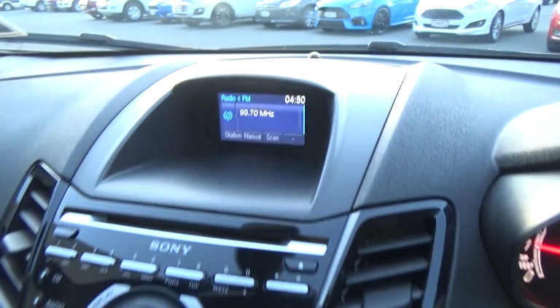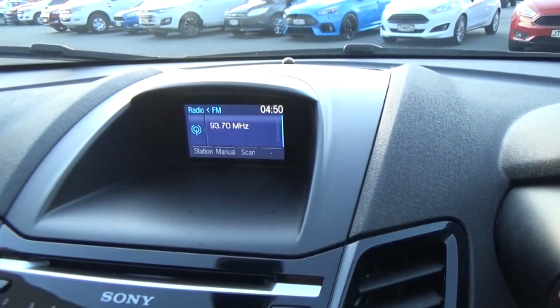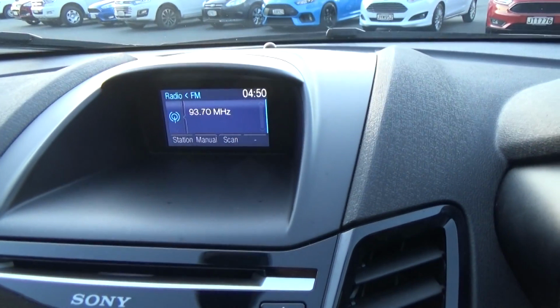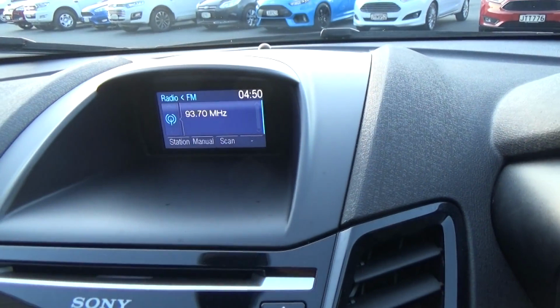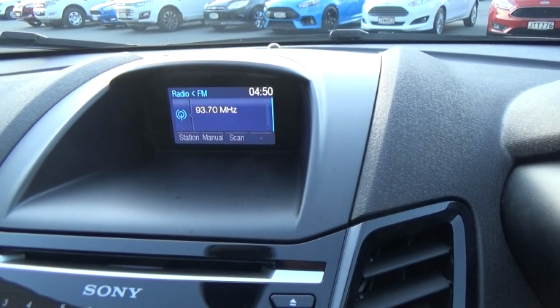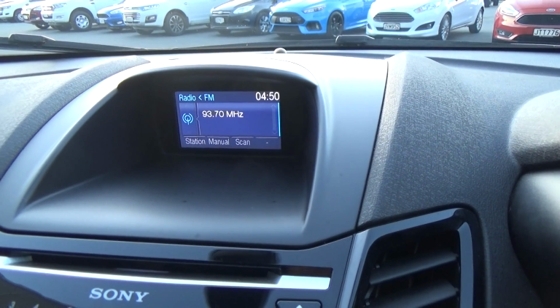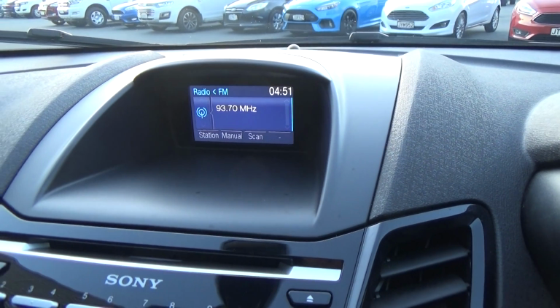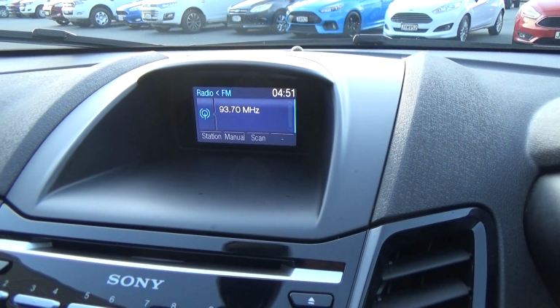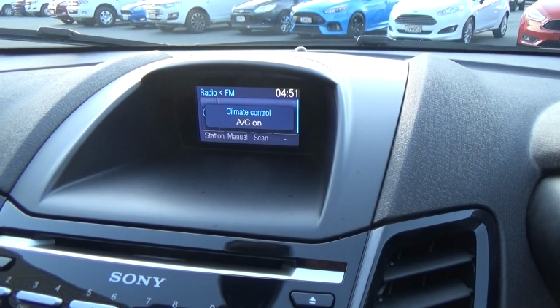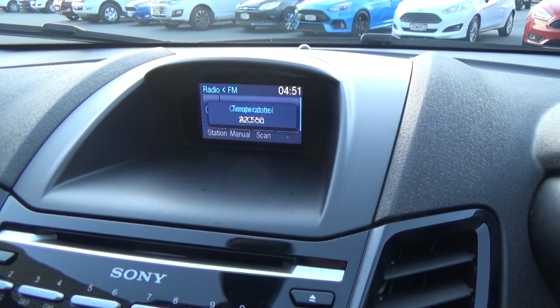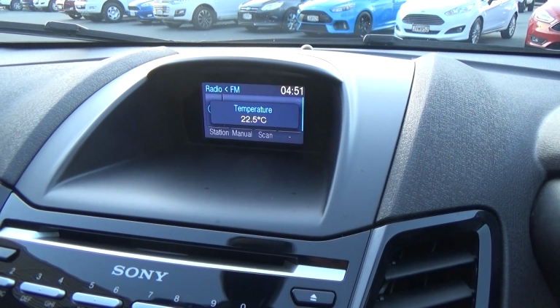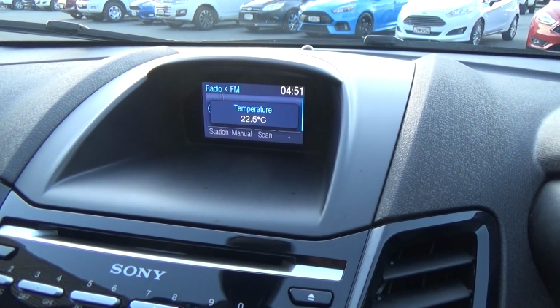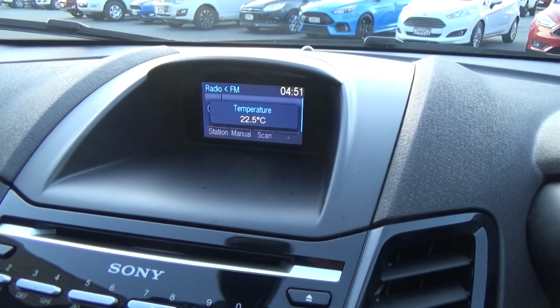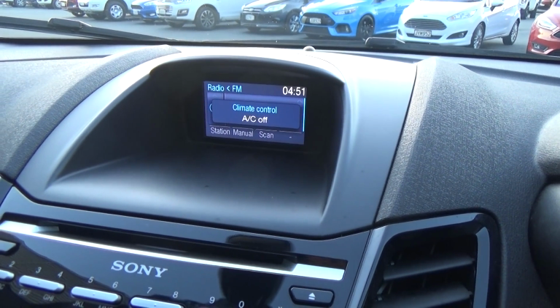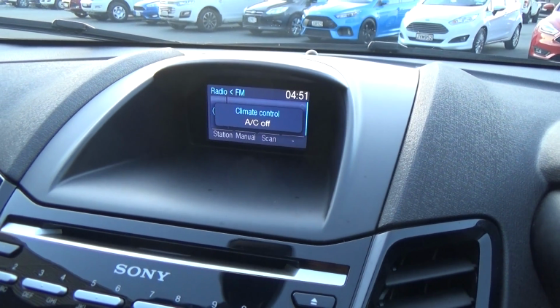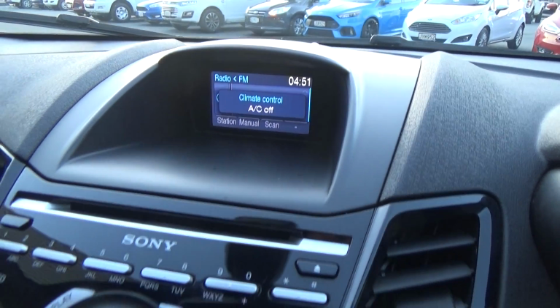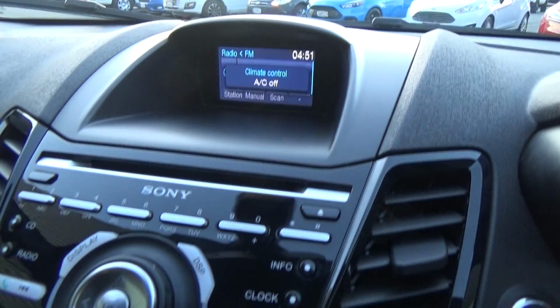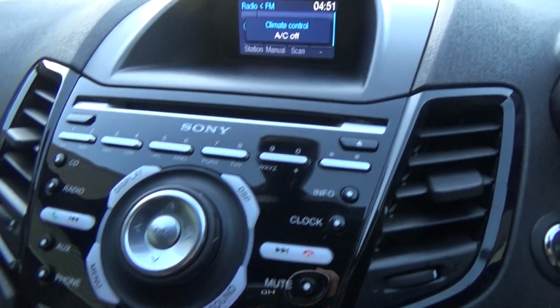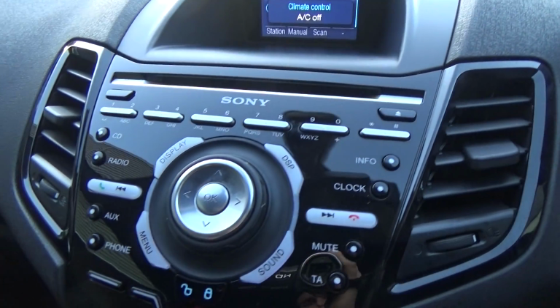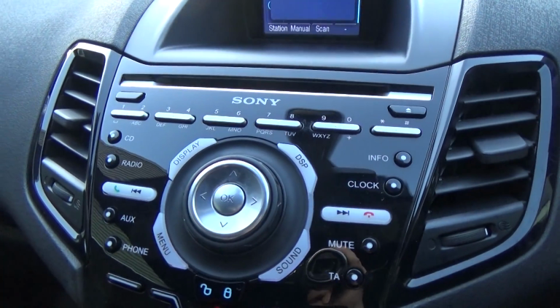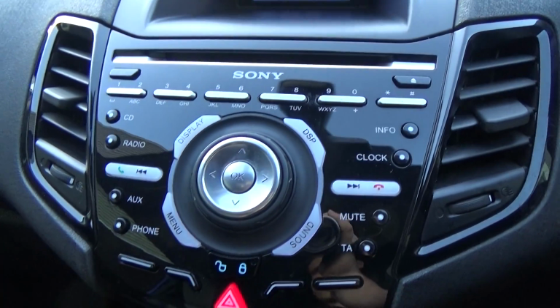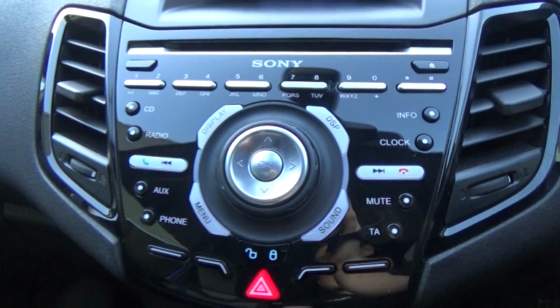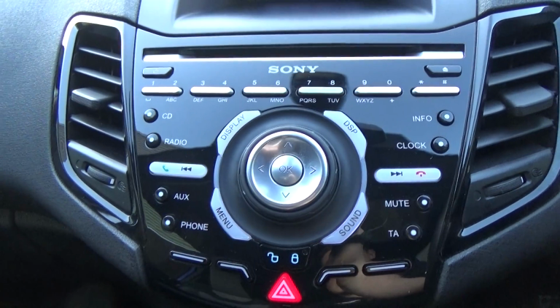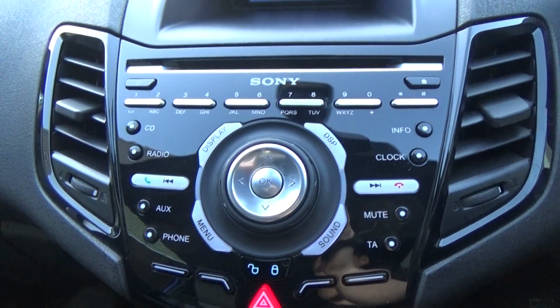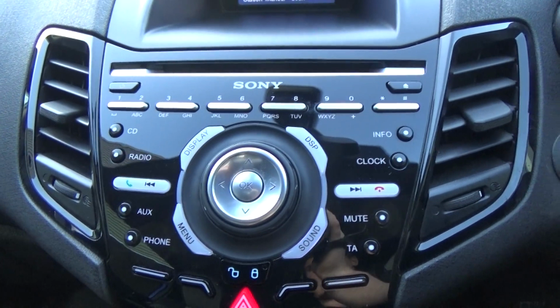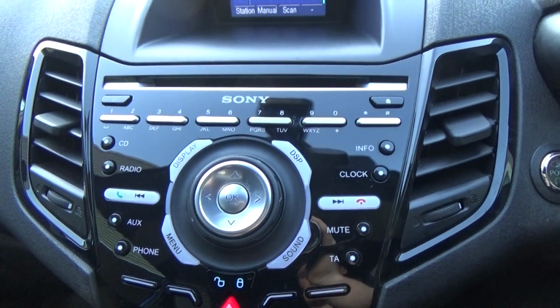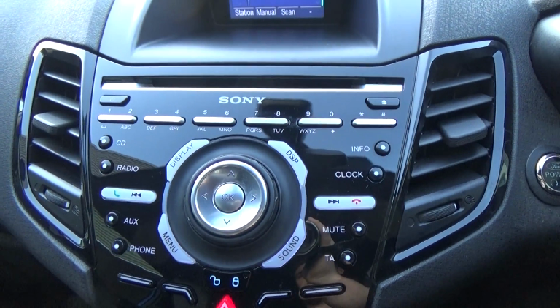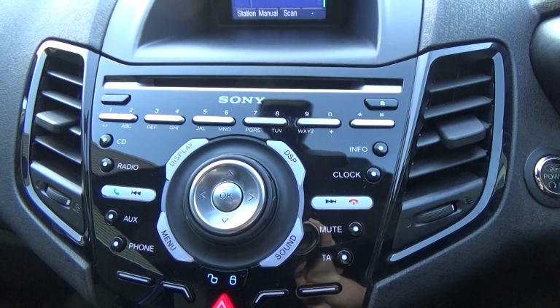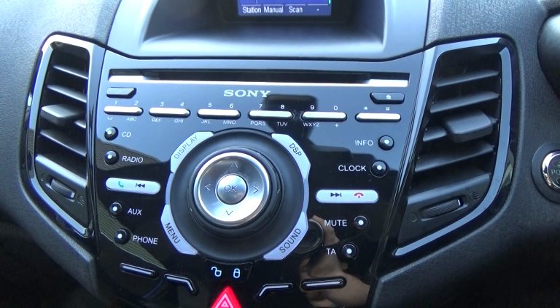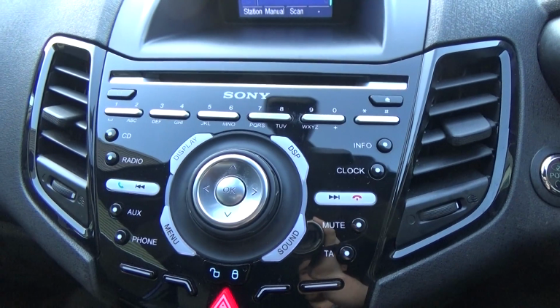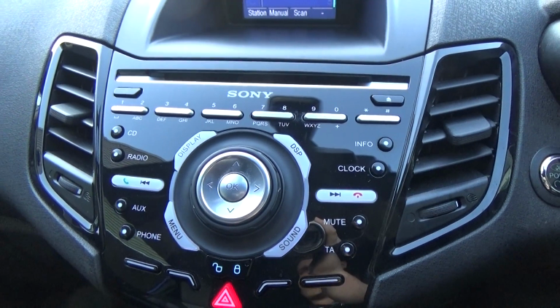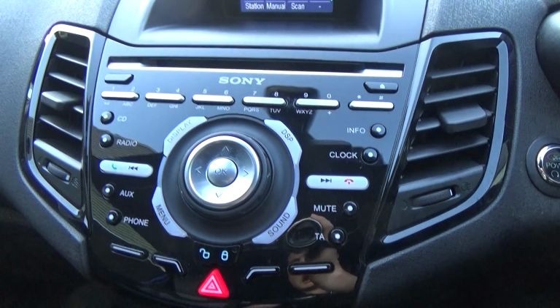There's a screen in the middle which displays our audio, and when we use the air conditioning that will come up on there as well. Sony premium audio sound system — you can see all the controls there. Phone and Bluetooth are all standard in this vehicle too.